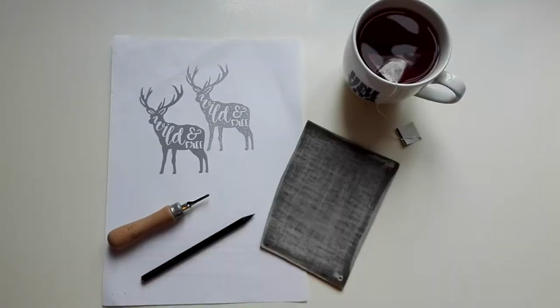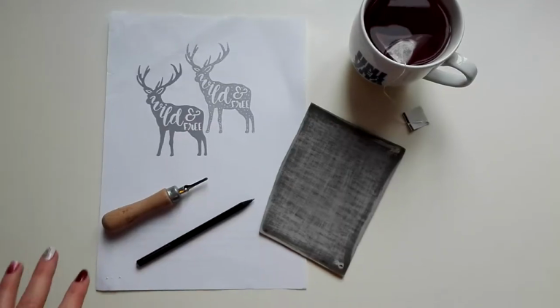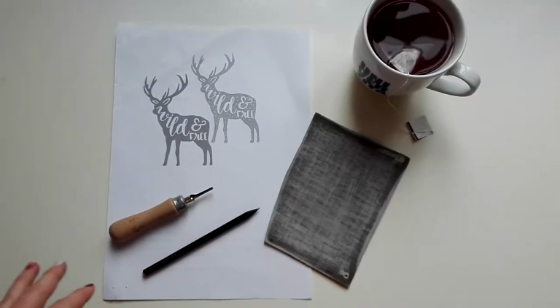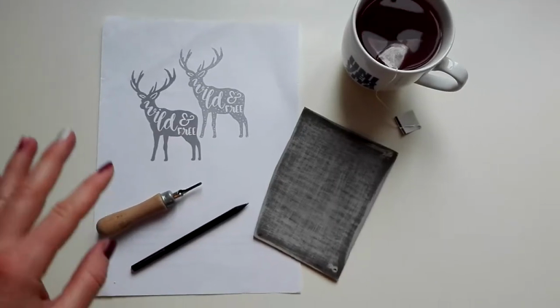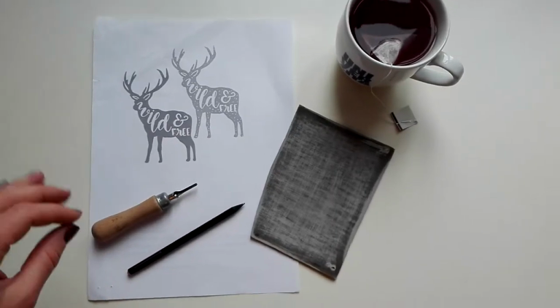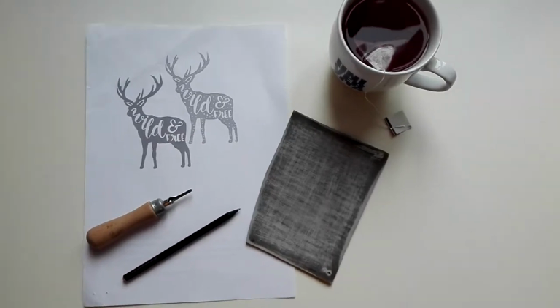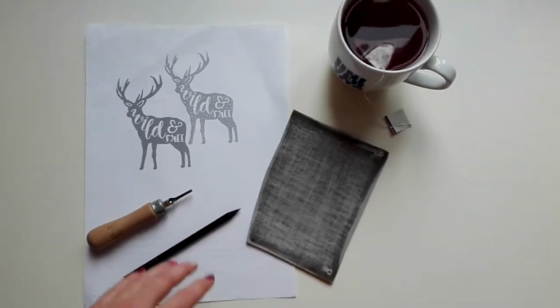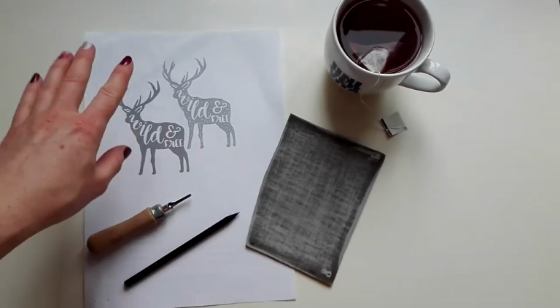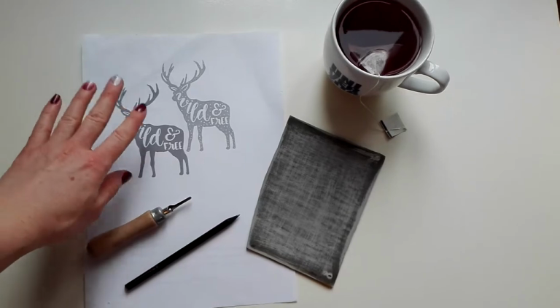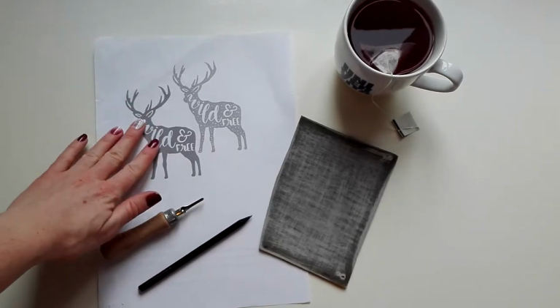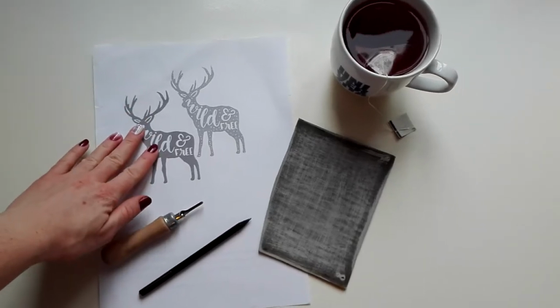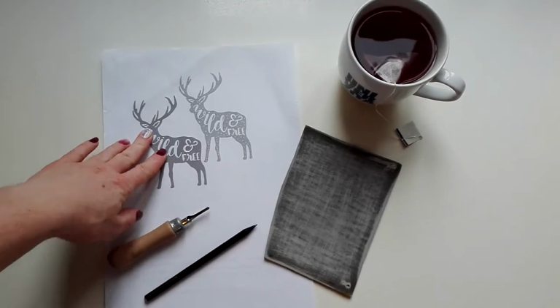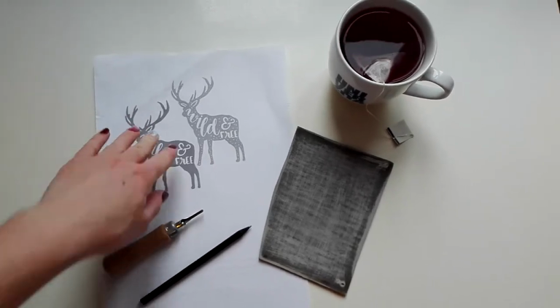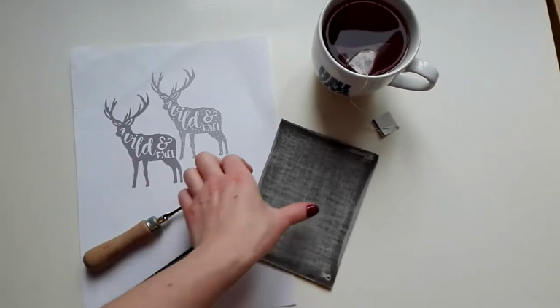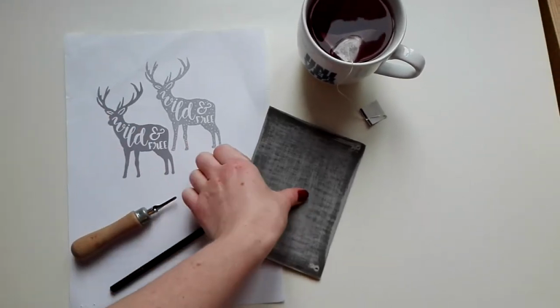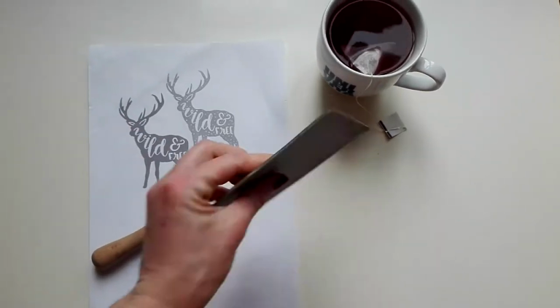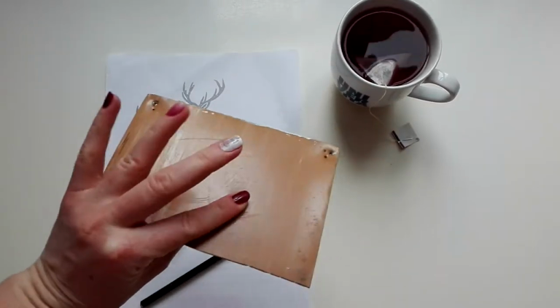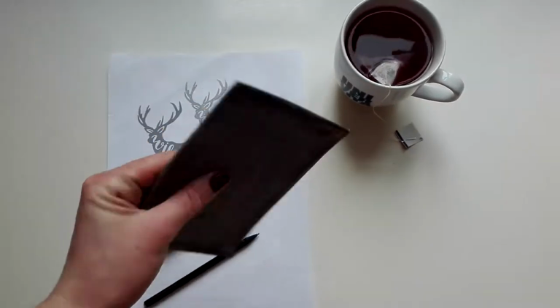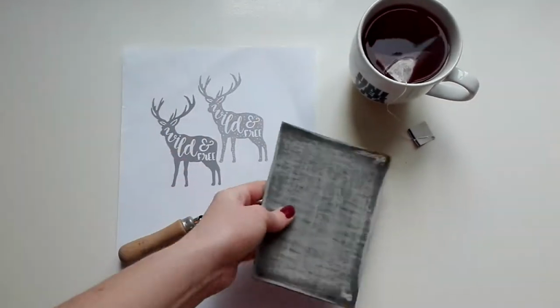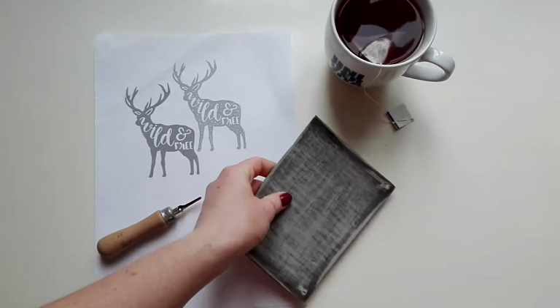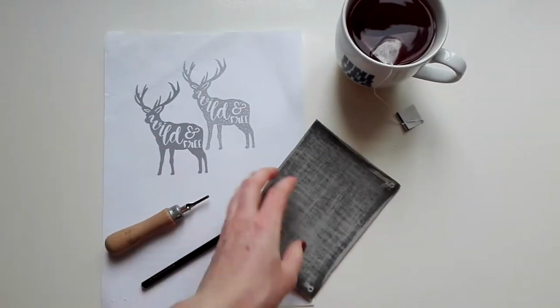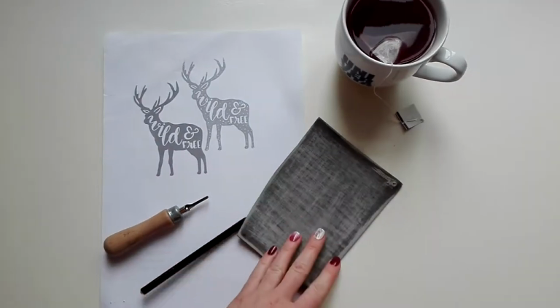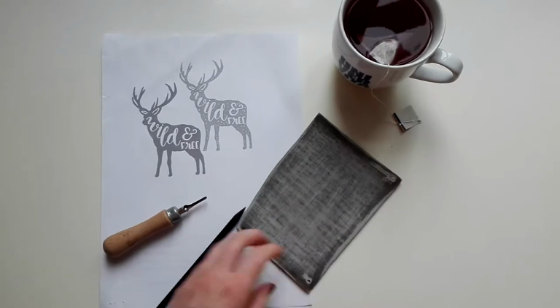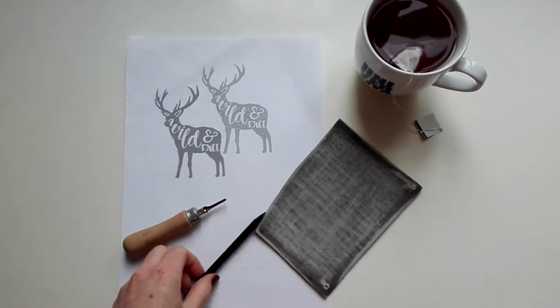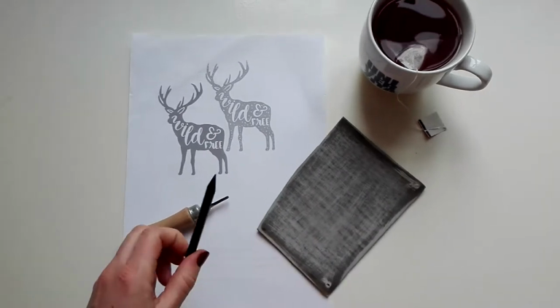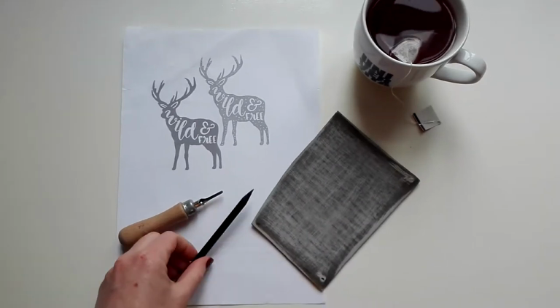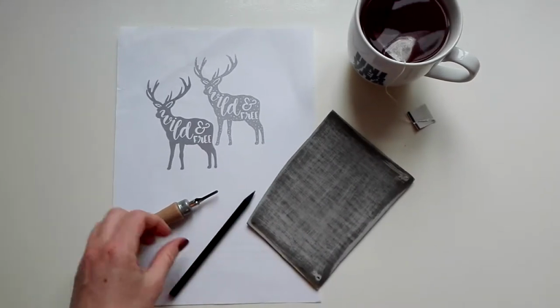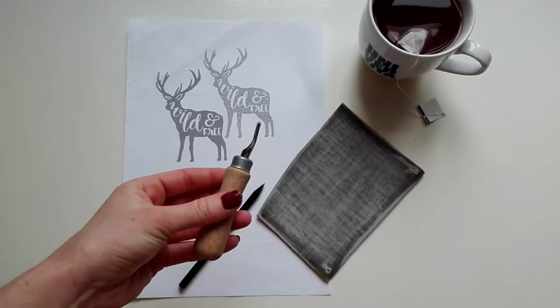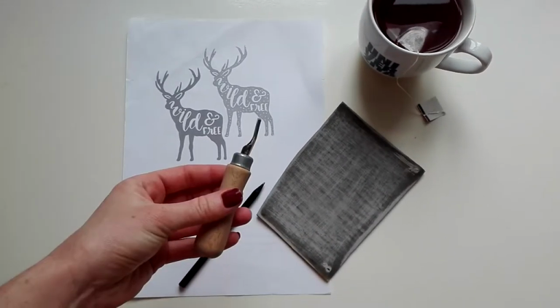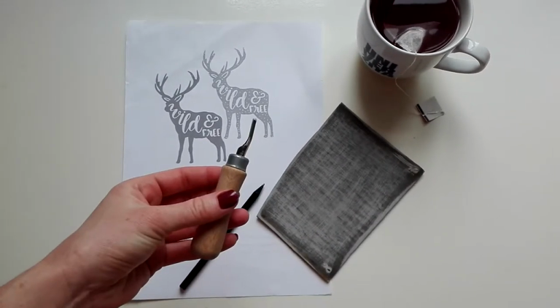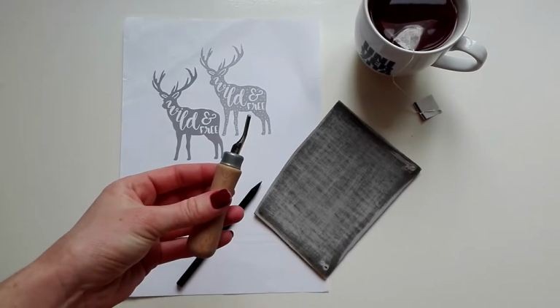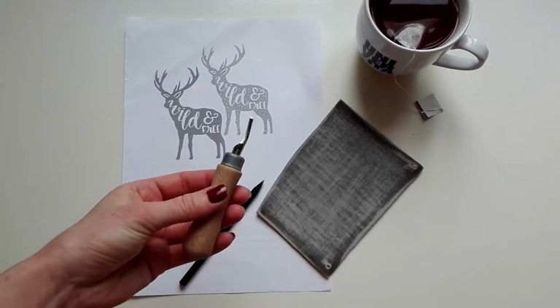For this project you will need a picture, a piece of linoleum, a pencil, and this tool.